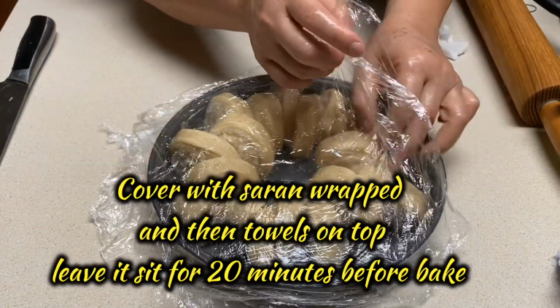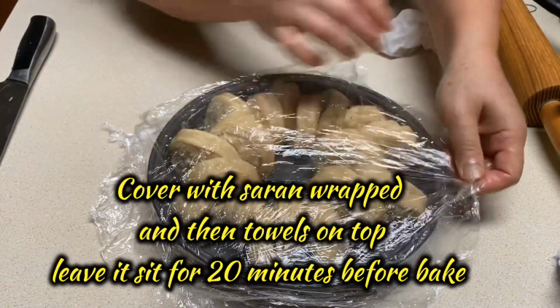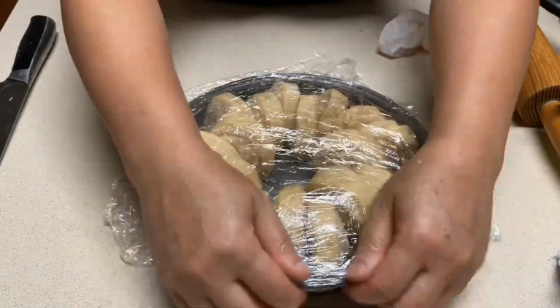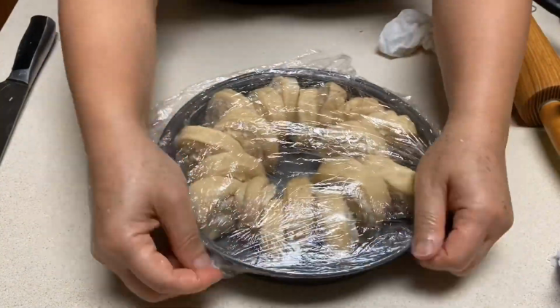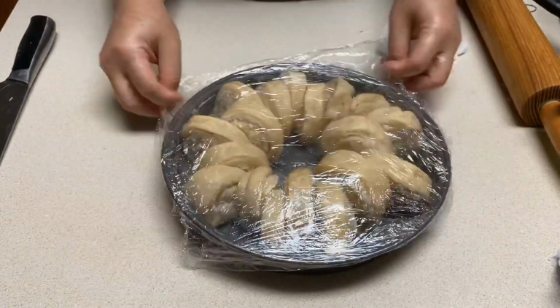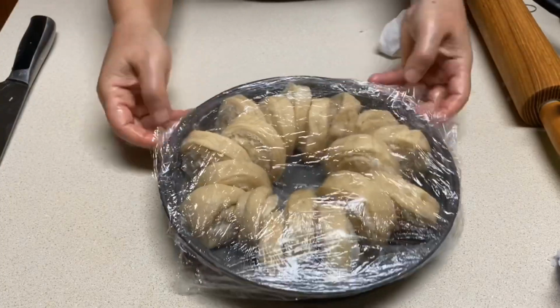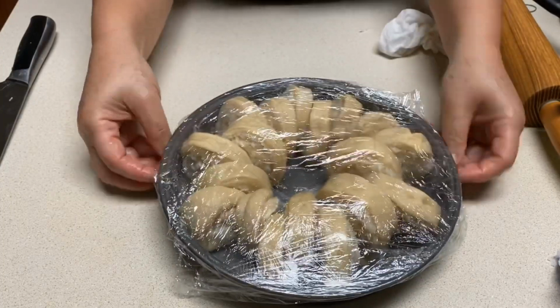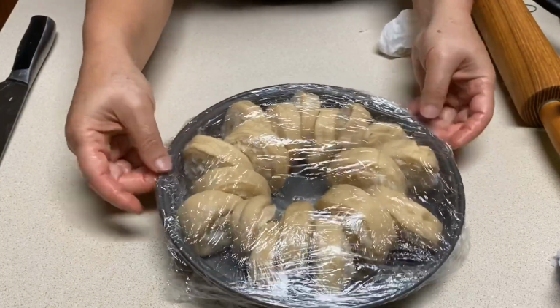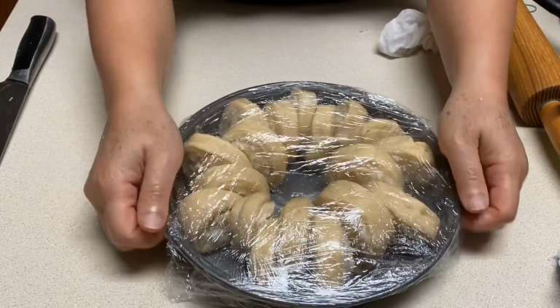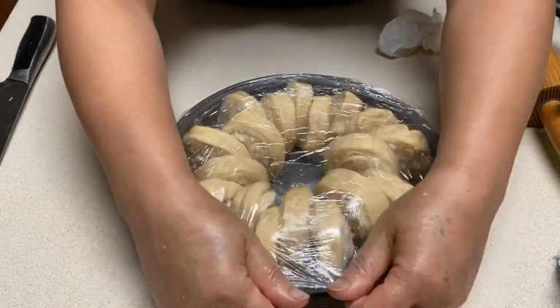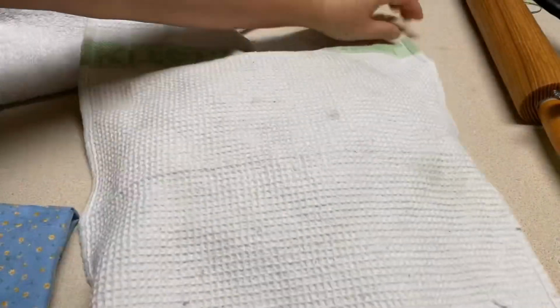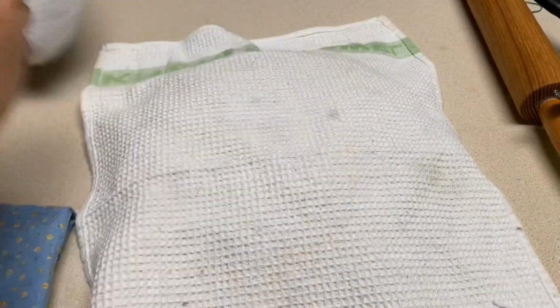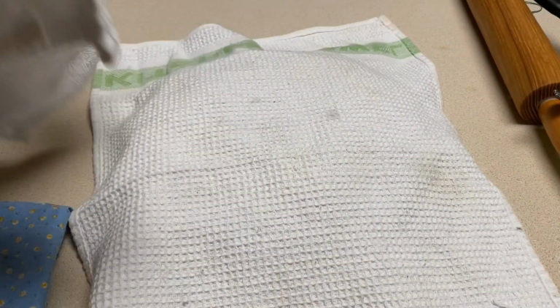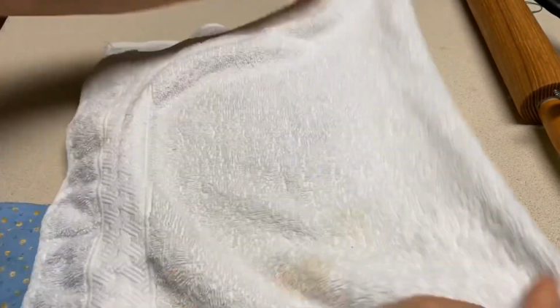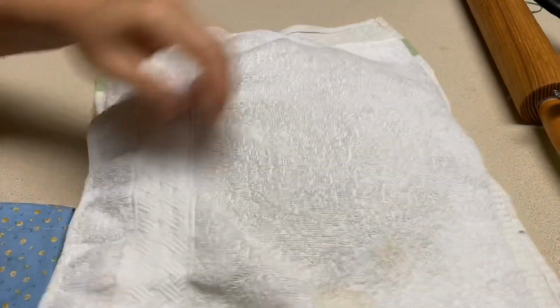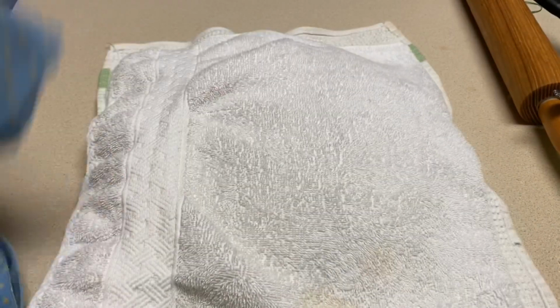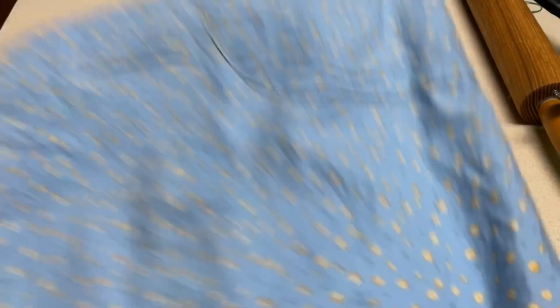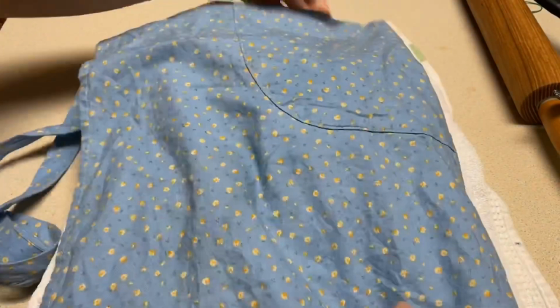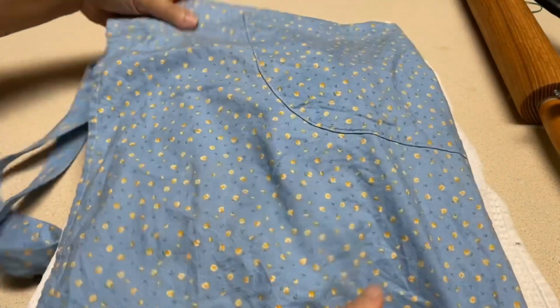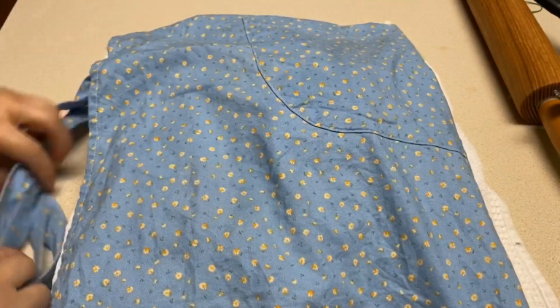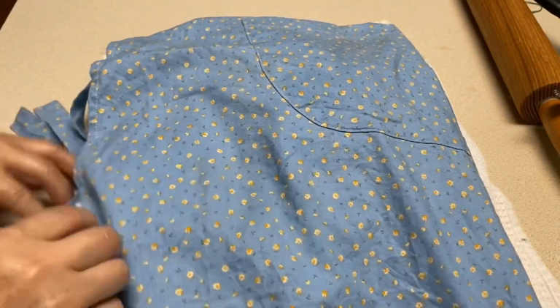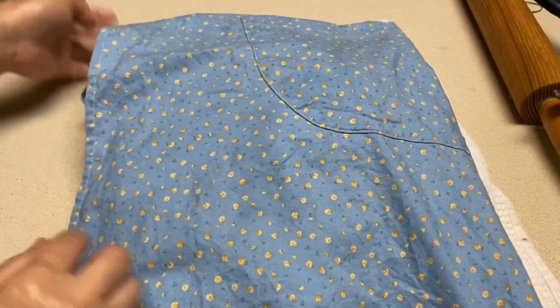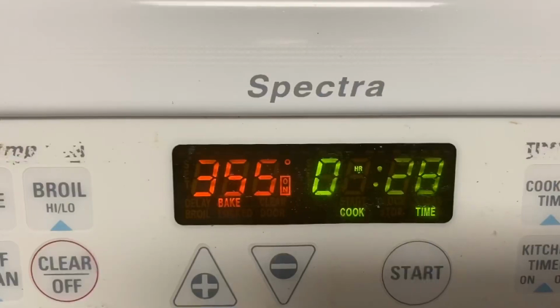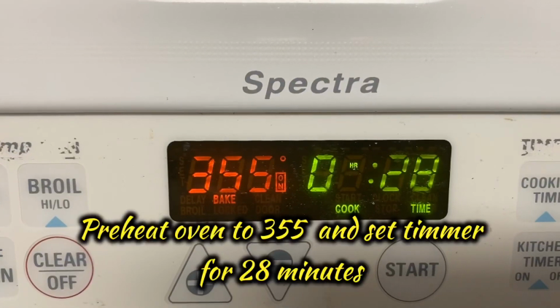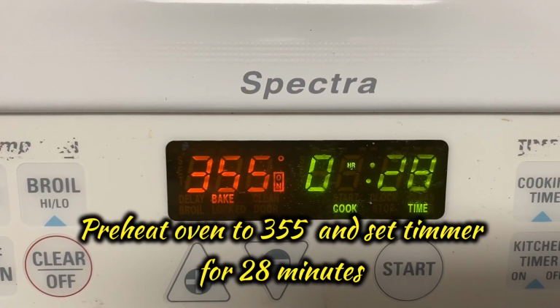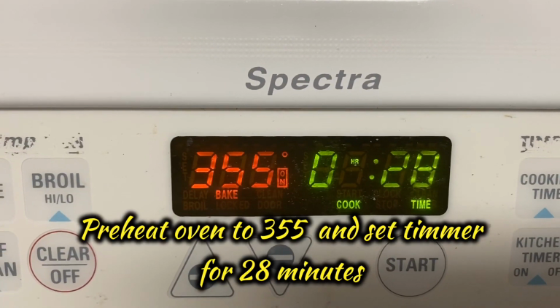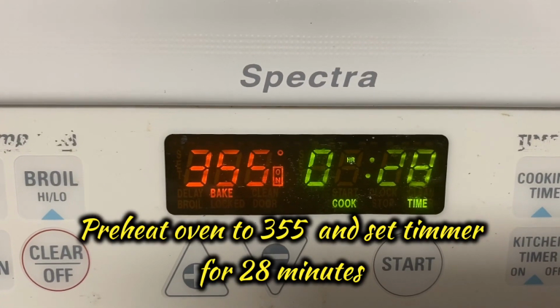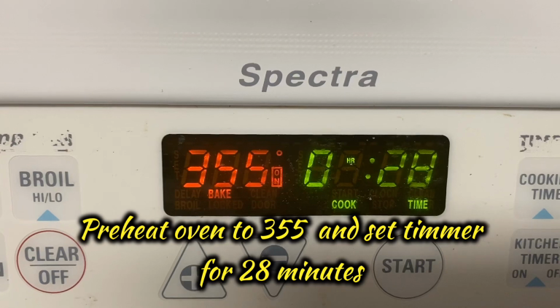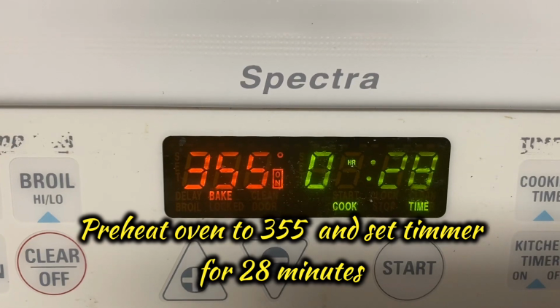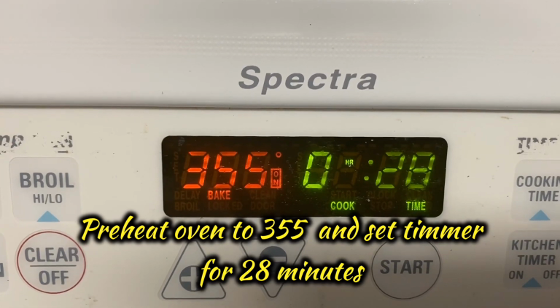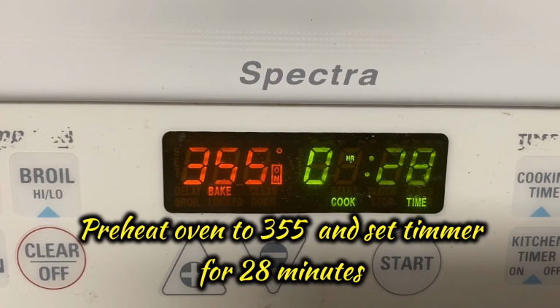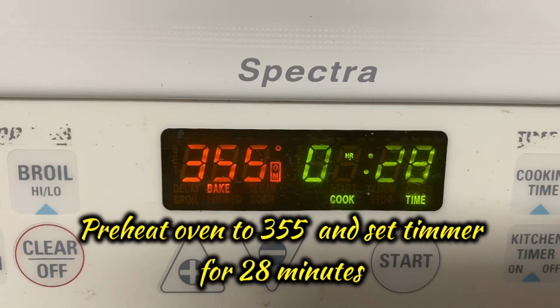Cover with saran wrap and a few layers of towels and leave them at room temperature for 20 minutes, then they should be ready to bake. Set the oven to 355°F and bake for 28 minutes.